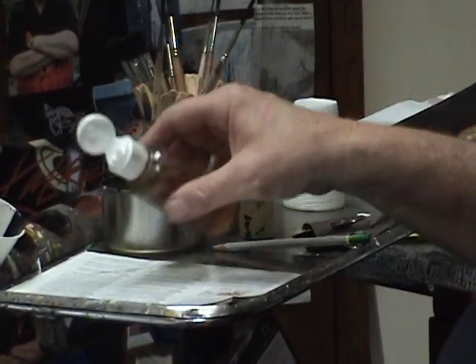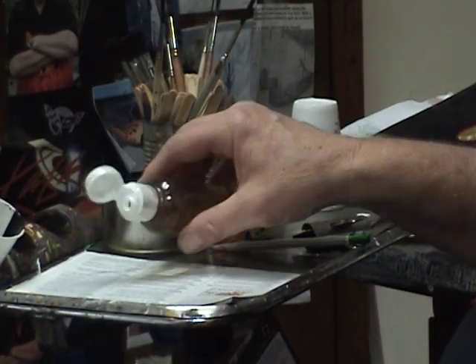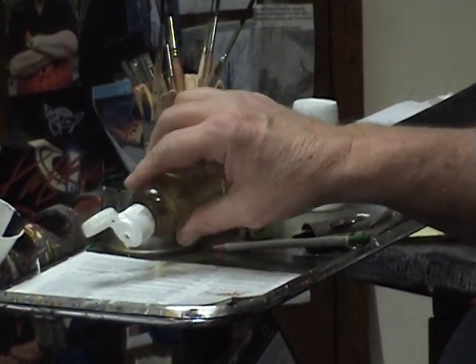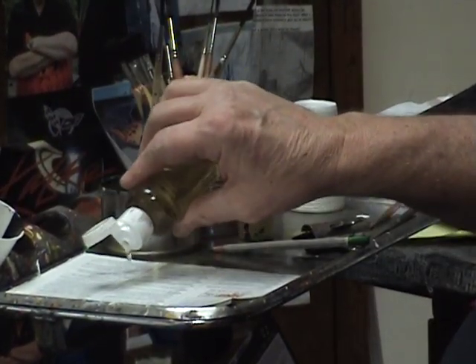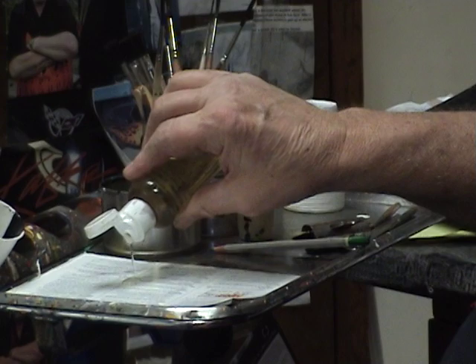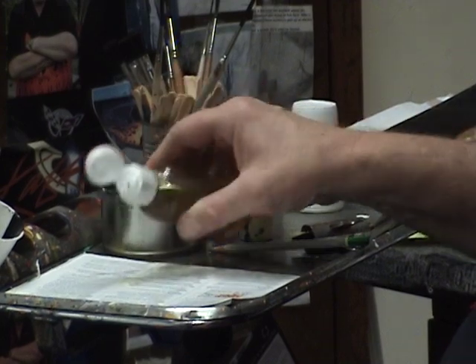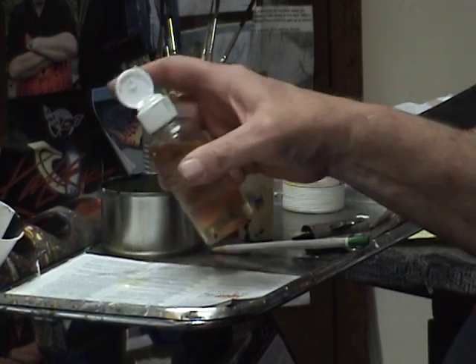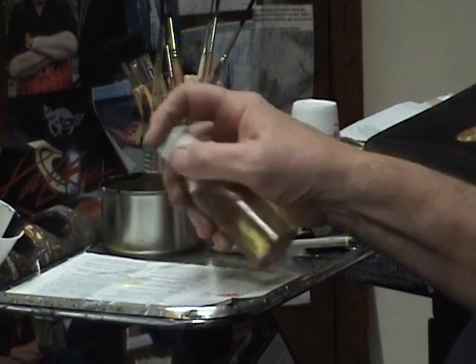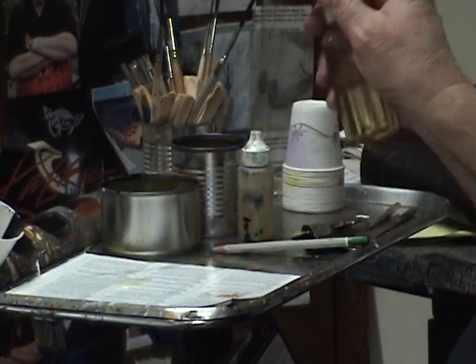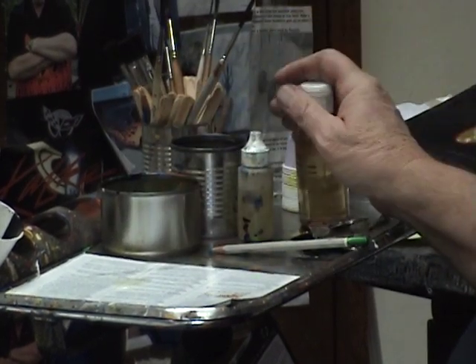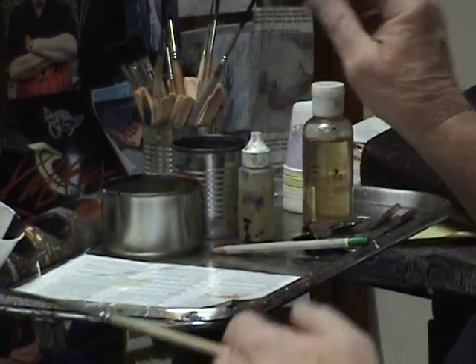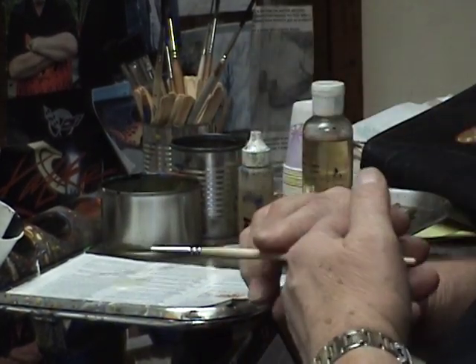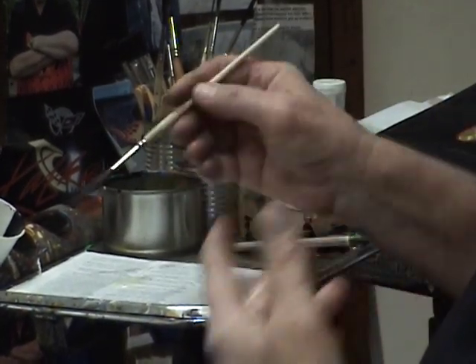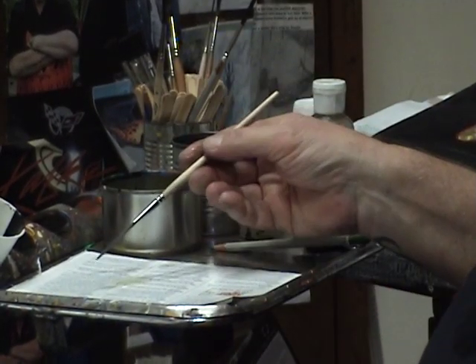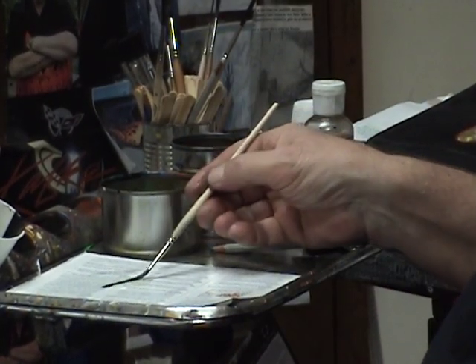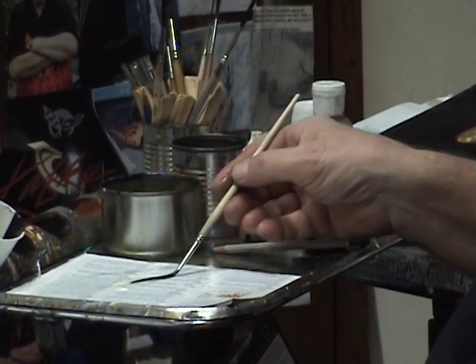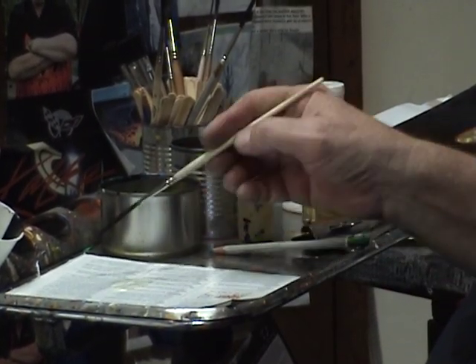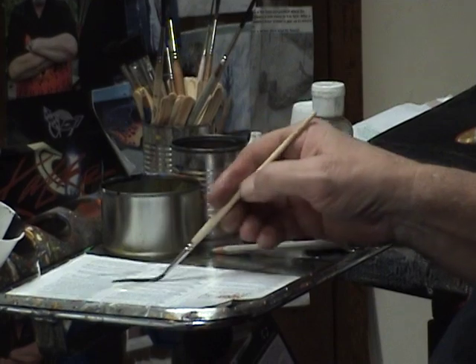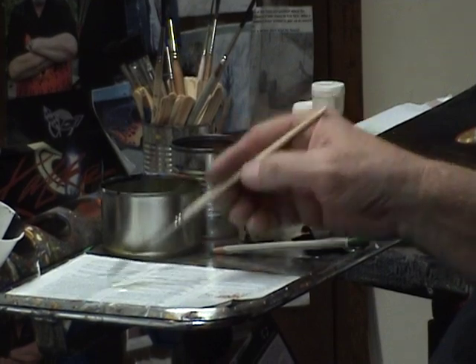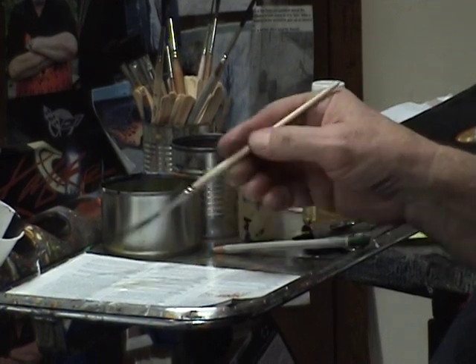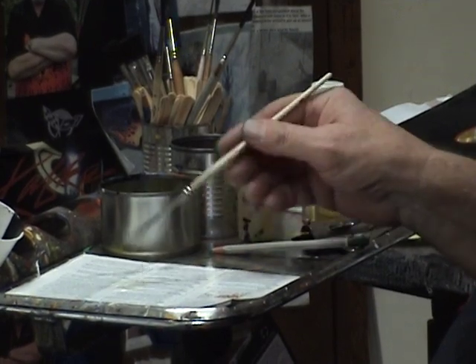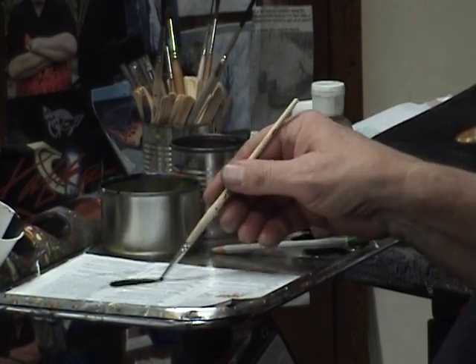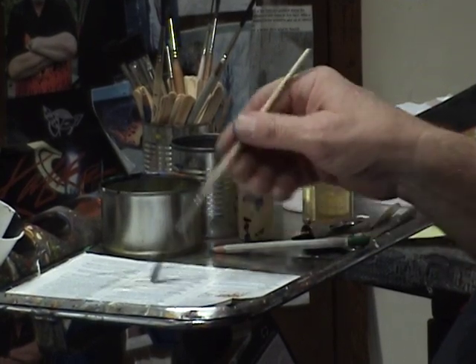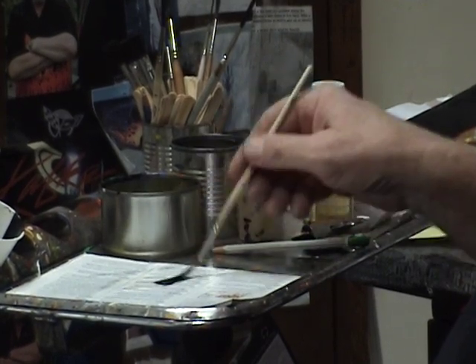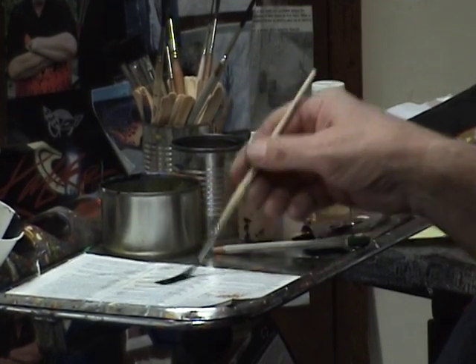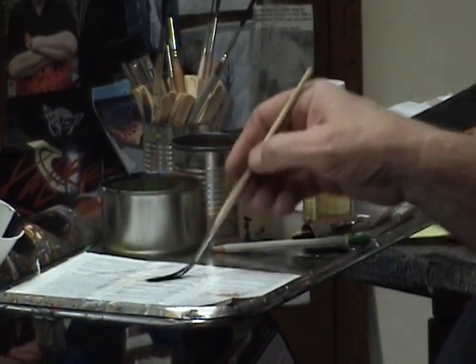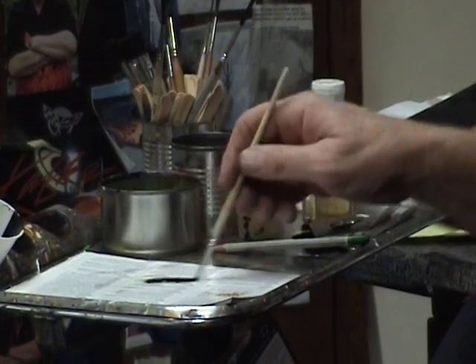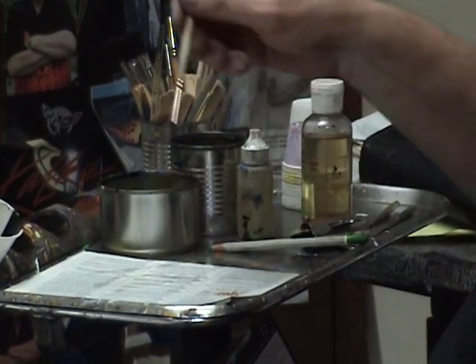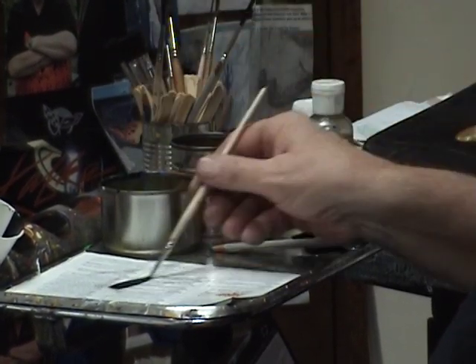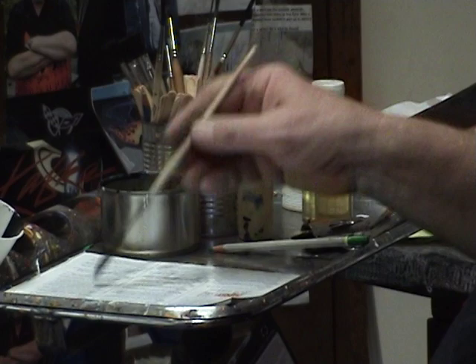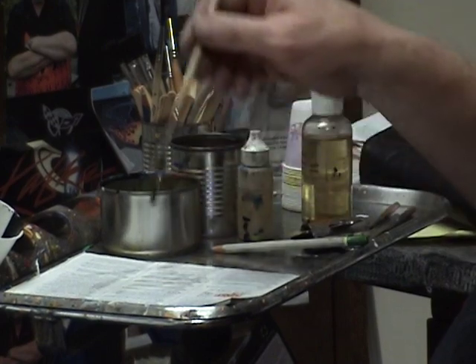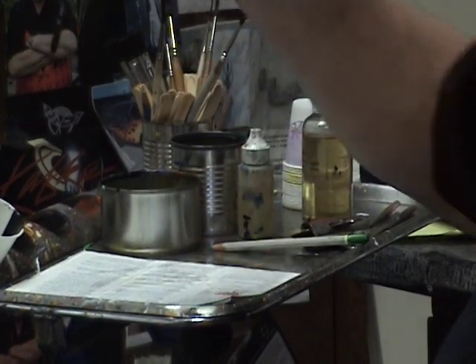I put a little bit — a few drops — either on the palette or right on my tray. I drag the brush through it, both sides. I roll it over so that the brush is now loaded with brush oil.